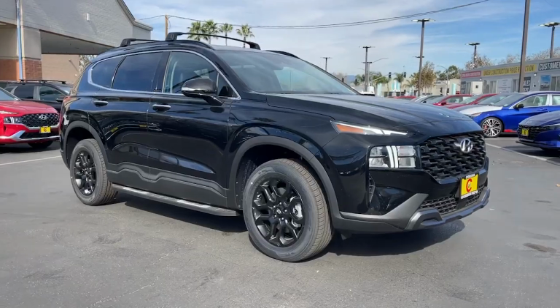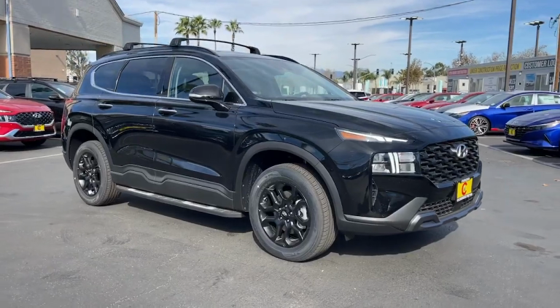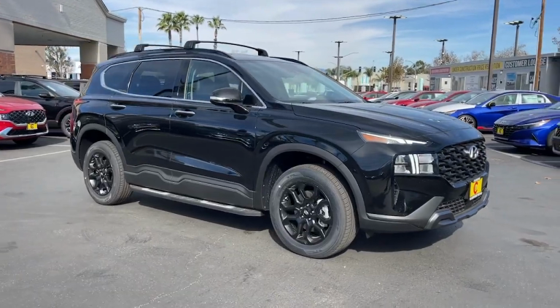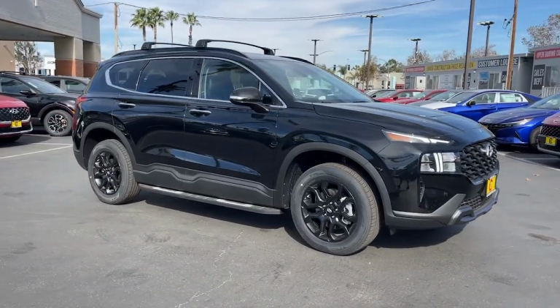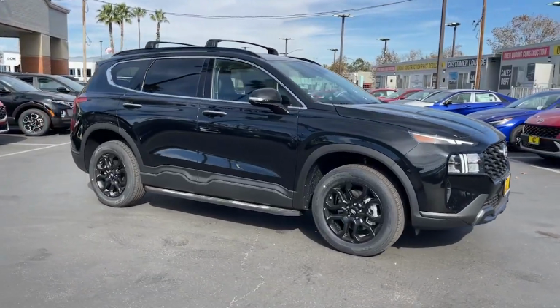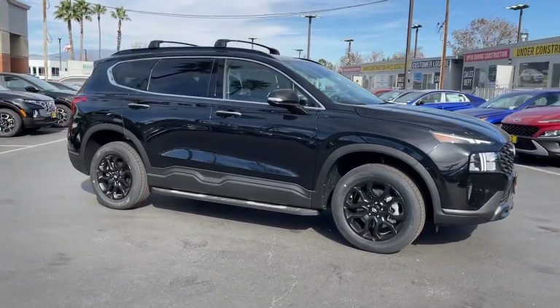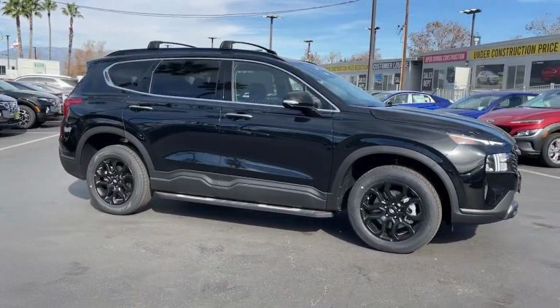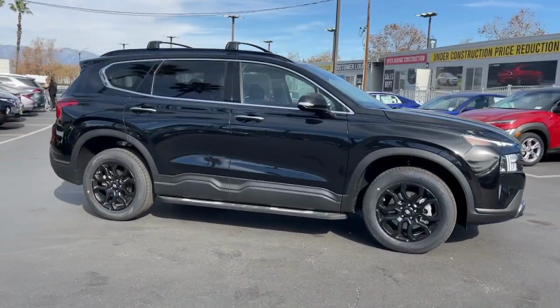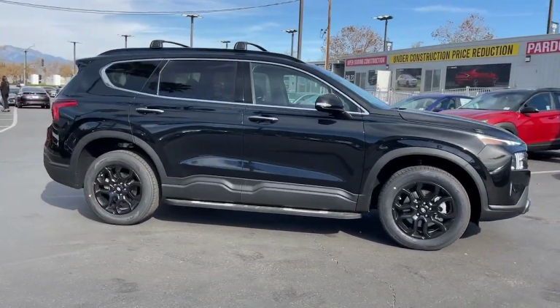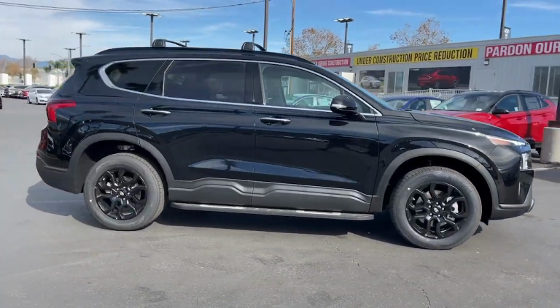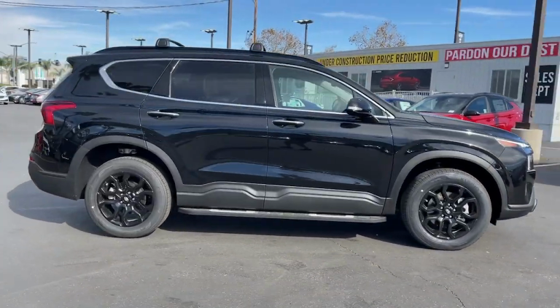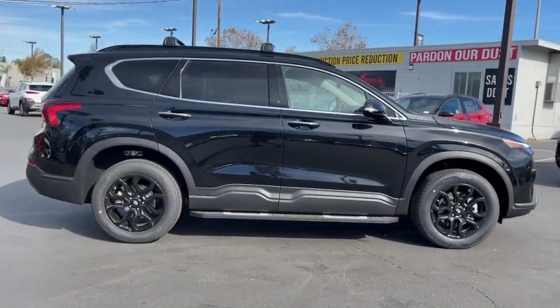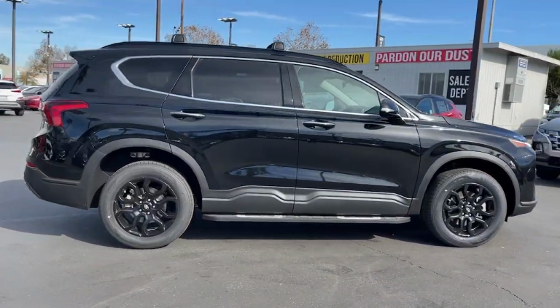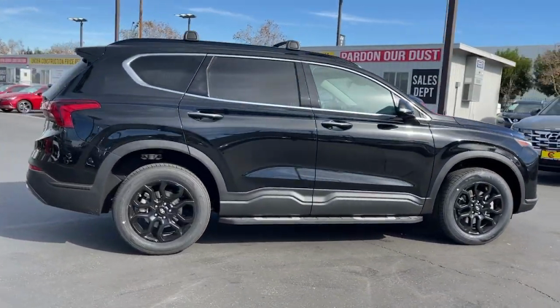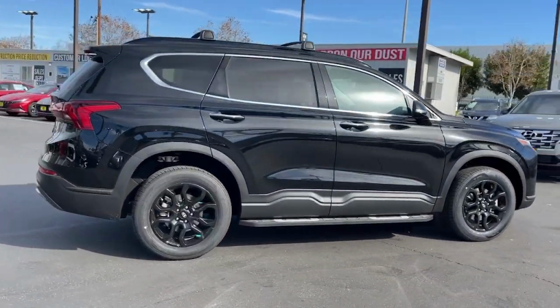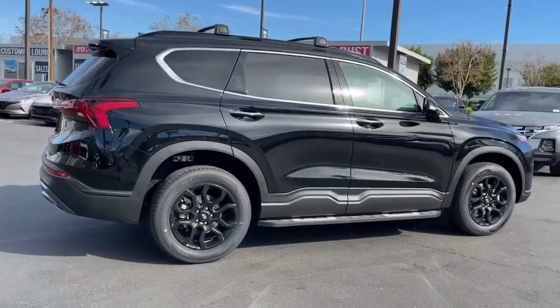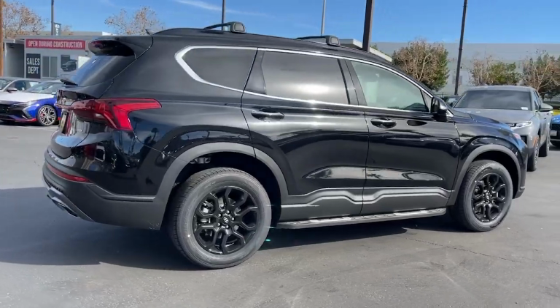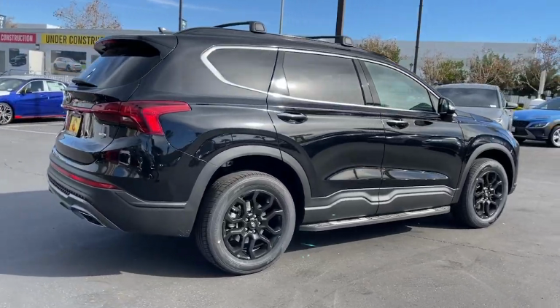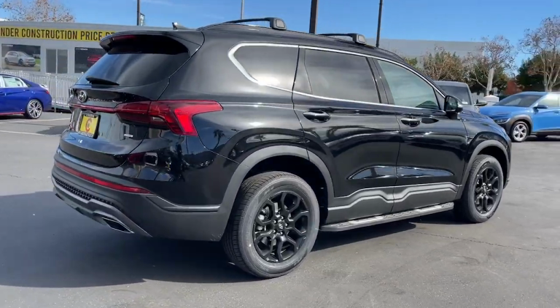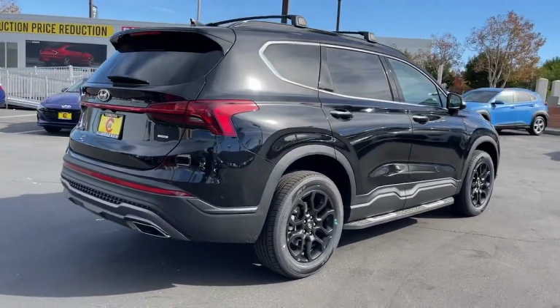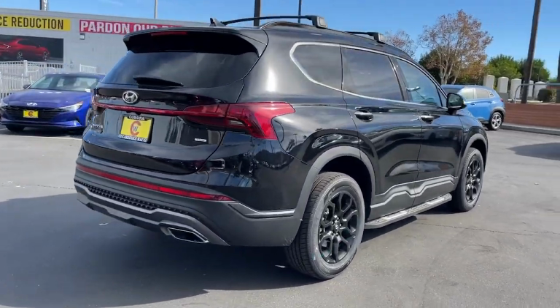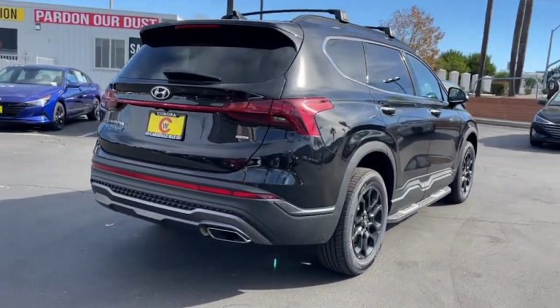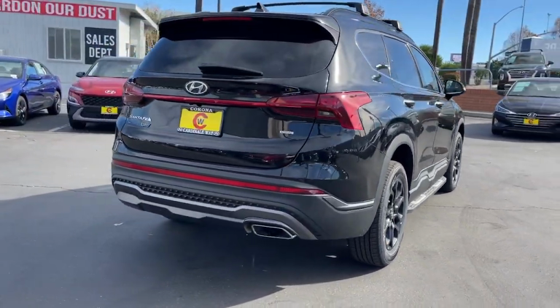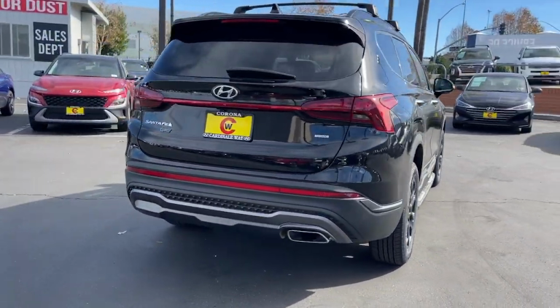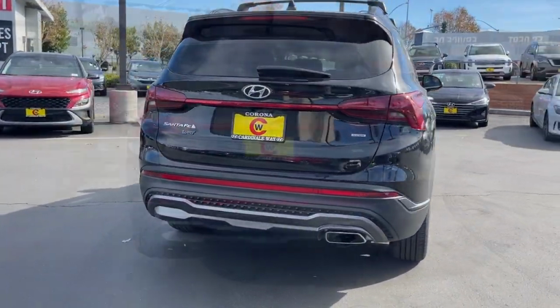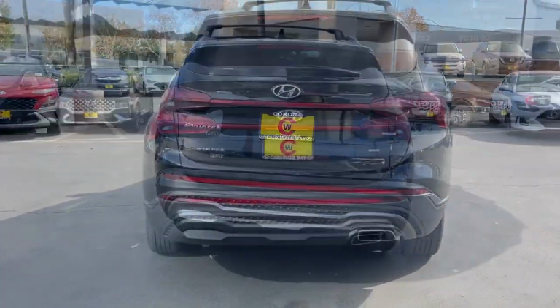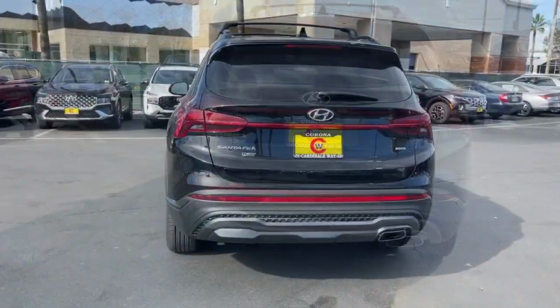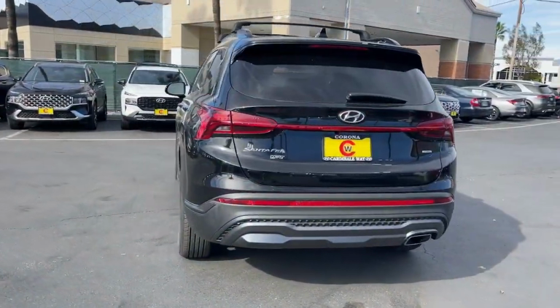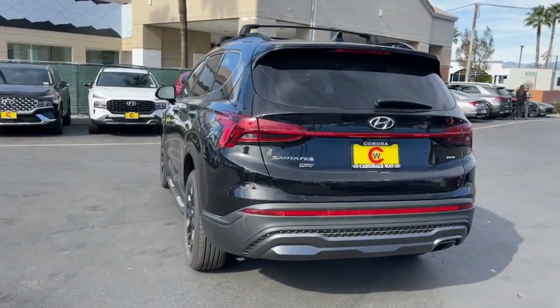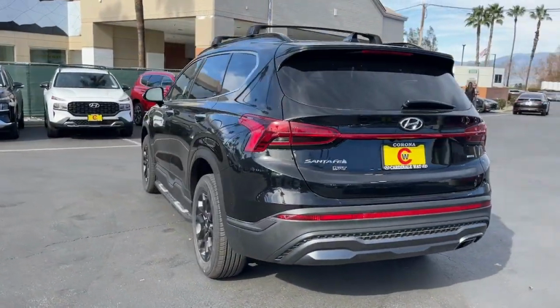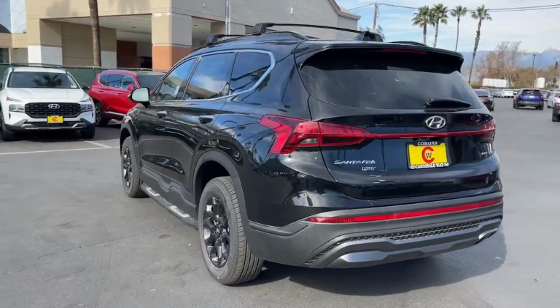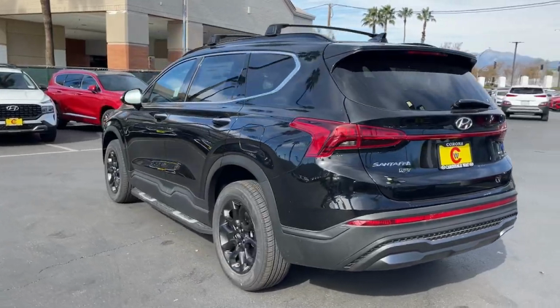Looking for your dream car? It could be the 2023 Hyundai Santa Fe. Handsome and versatile, this Santa Fe brings ease and comfort to your busy lifestyle.